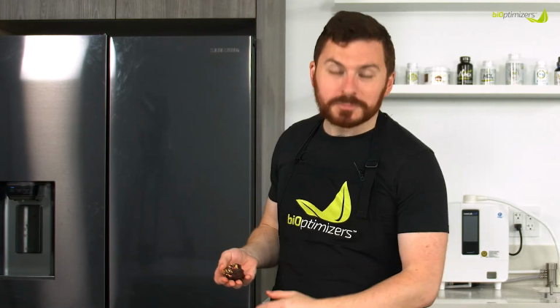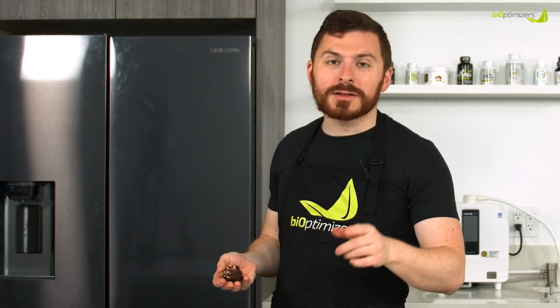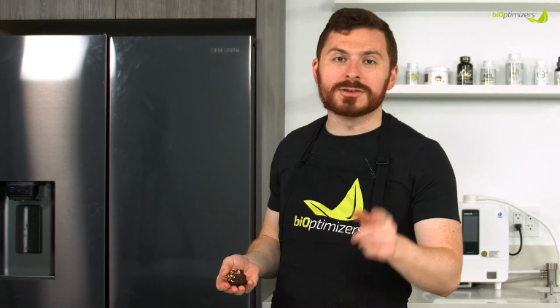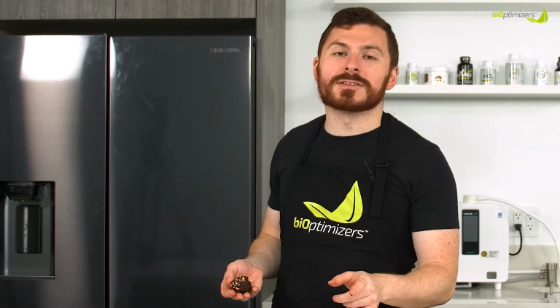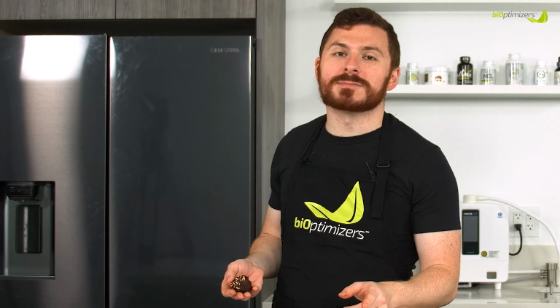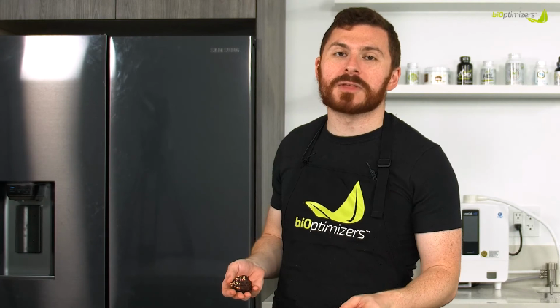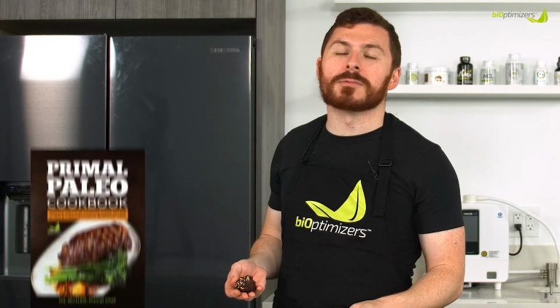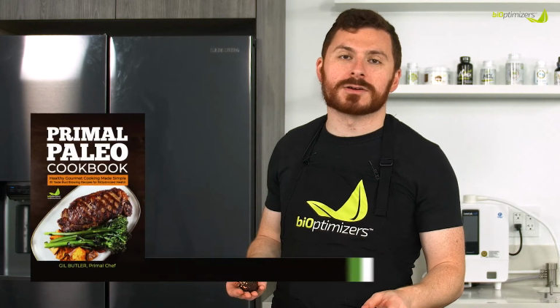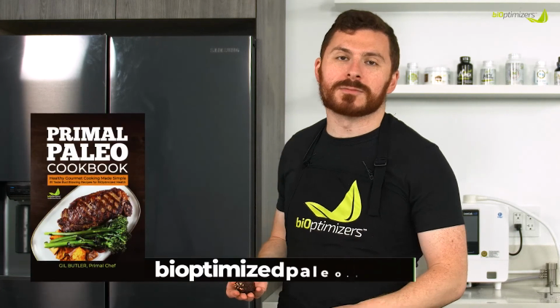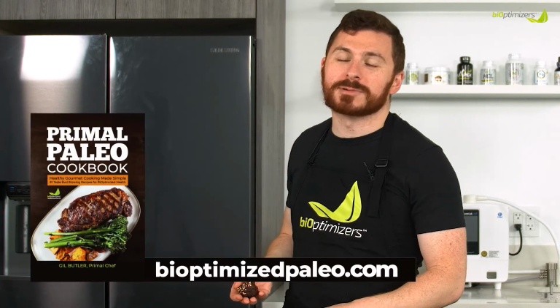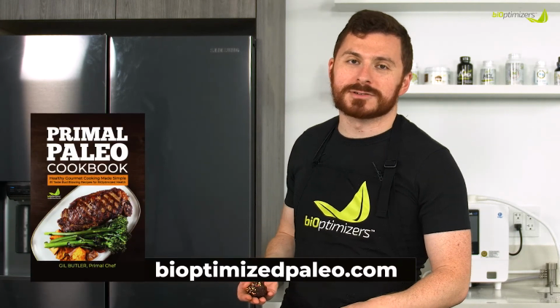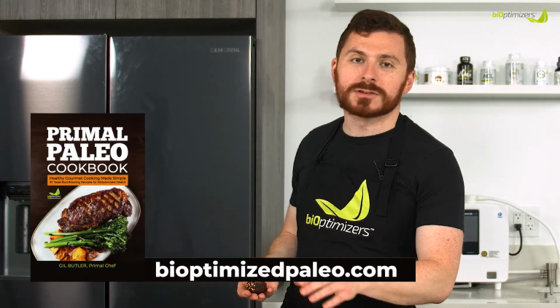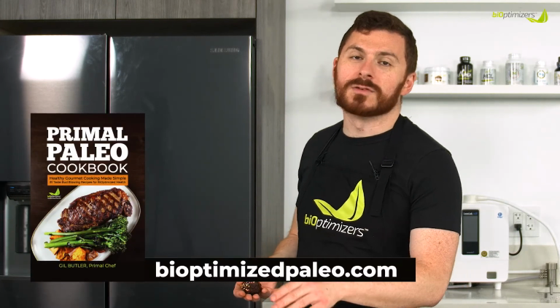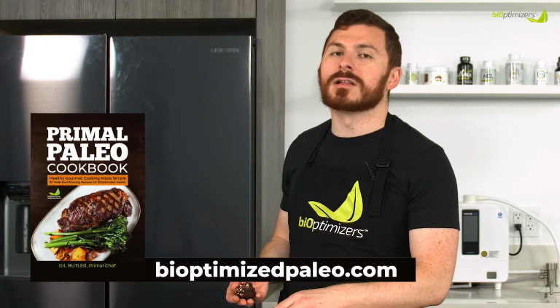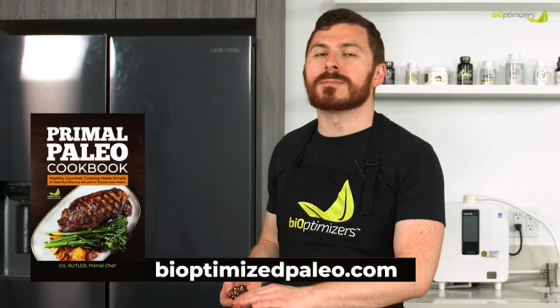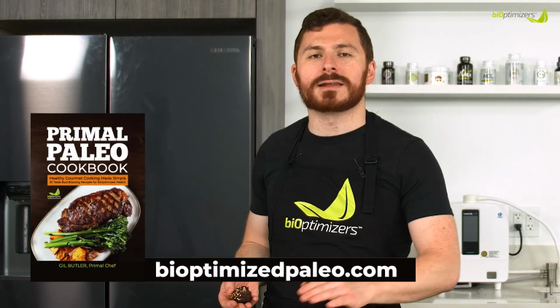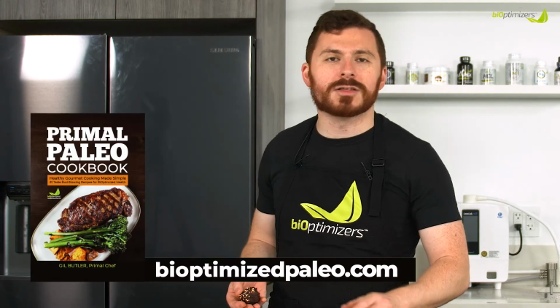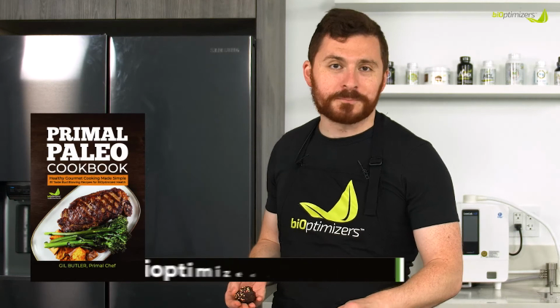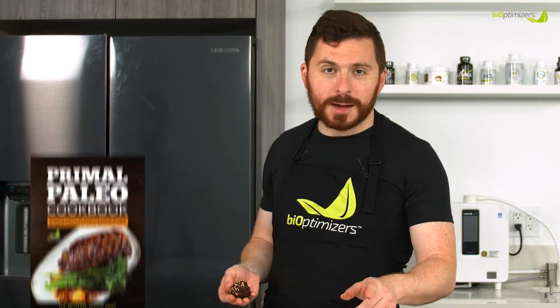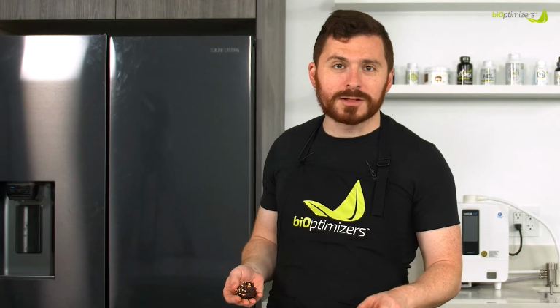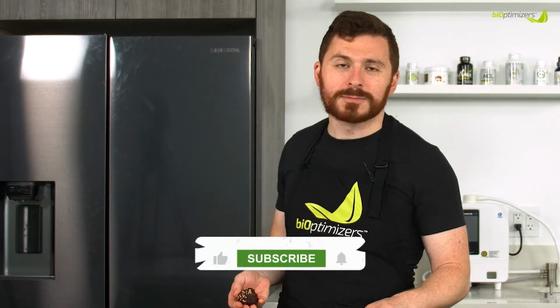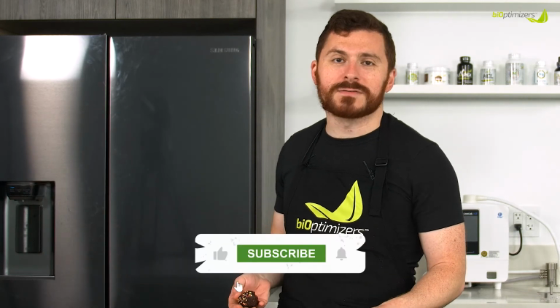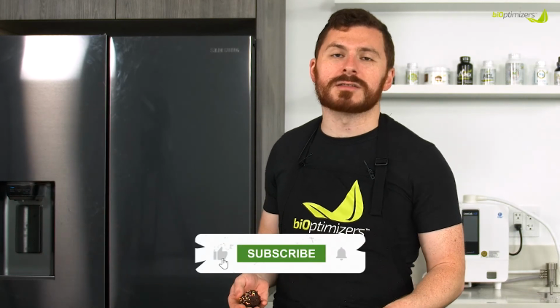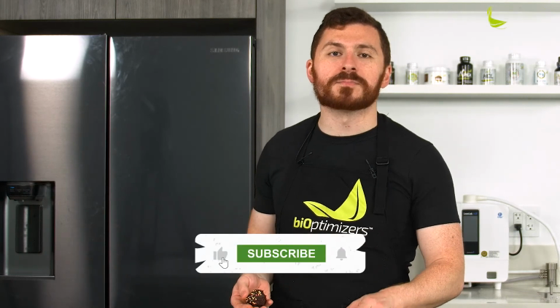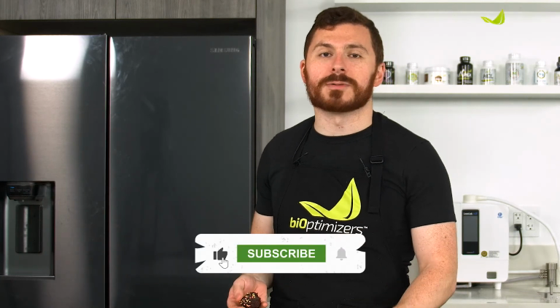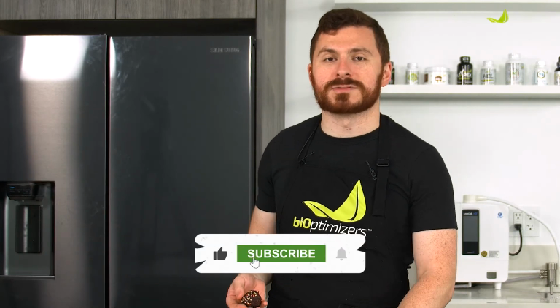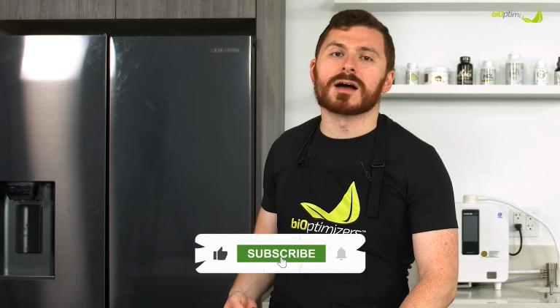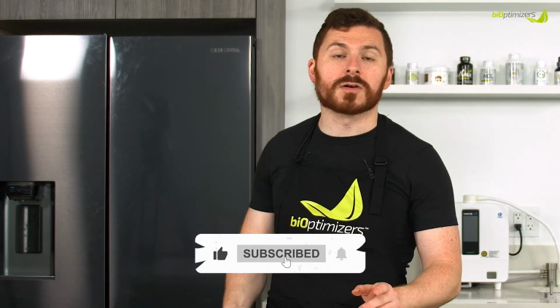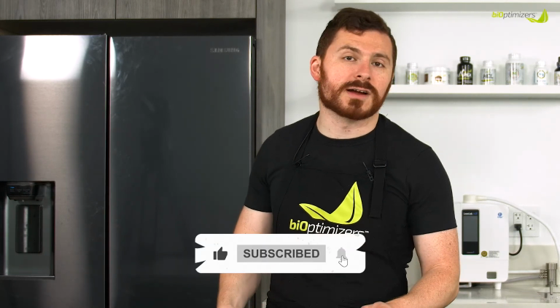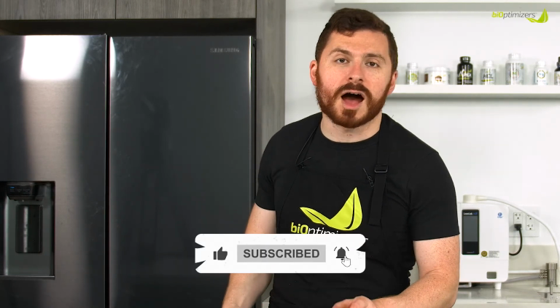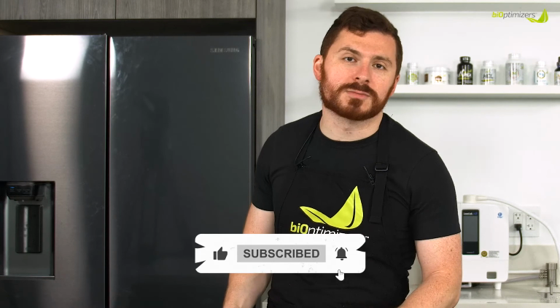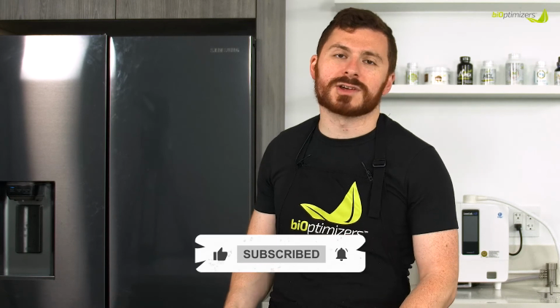Anyway, you can find this recipe in the Primal Paleo Cookbook from Bioptimizers, so look for it along with many others. I'm Gil Butler, The Primal Chef. Find me online at theprimalchef.com or Instagram at the underscore primalchef. Thank you so much for watching and we'll see you next time.